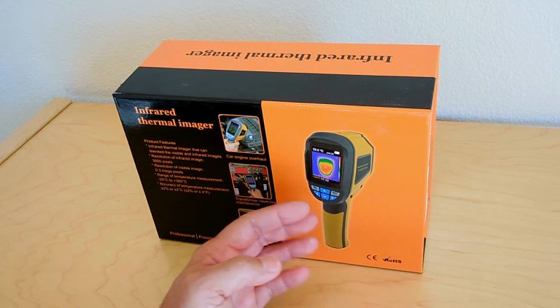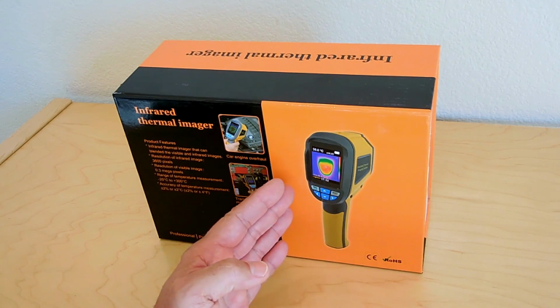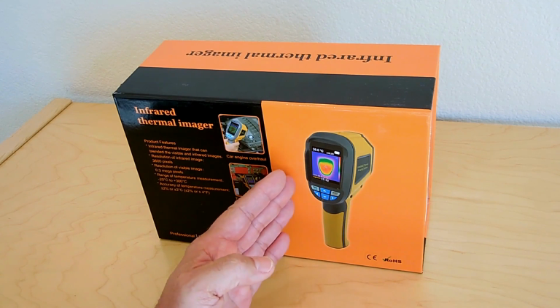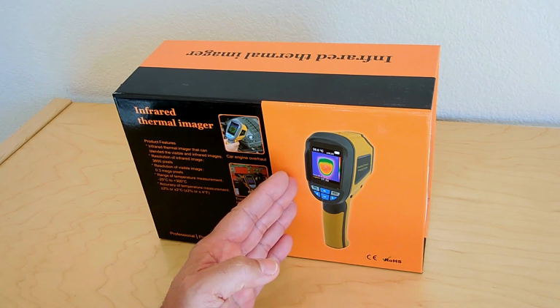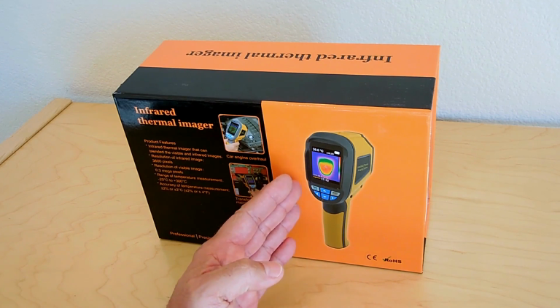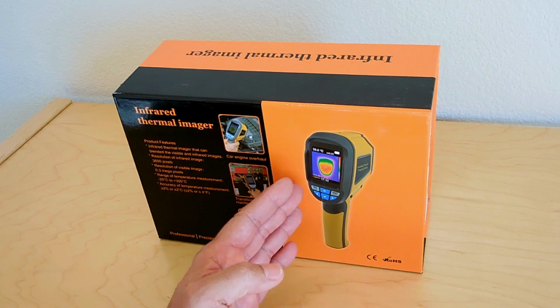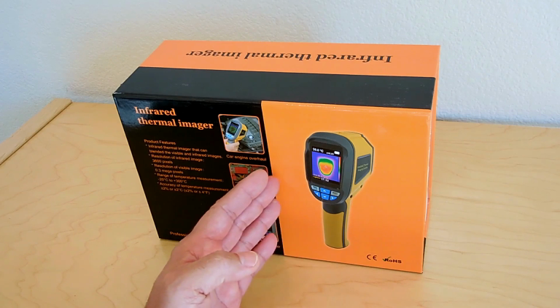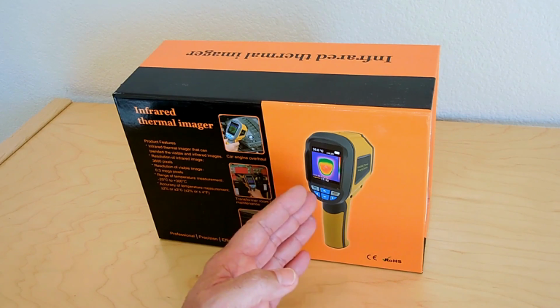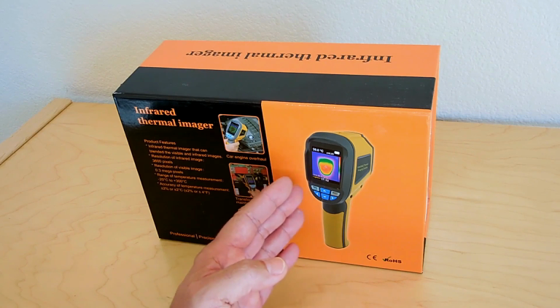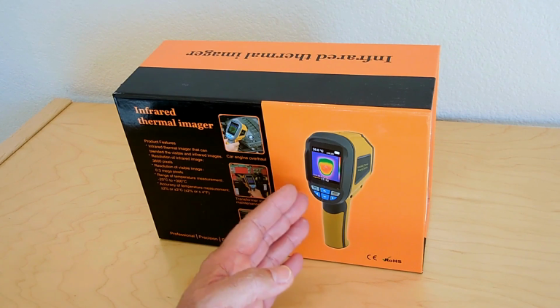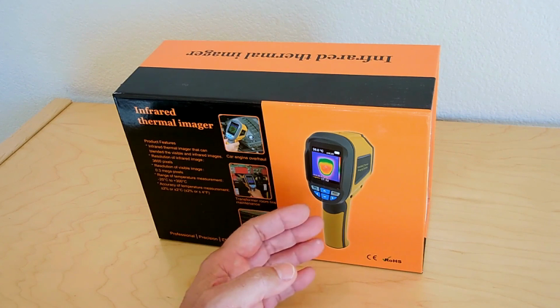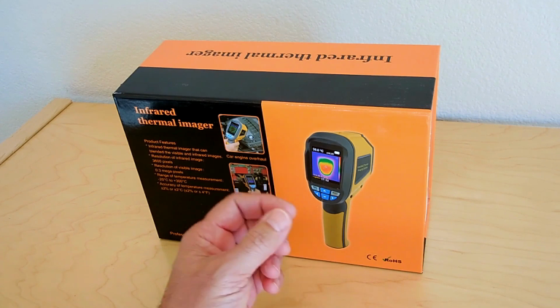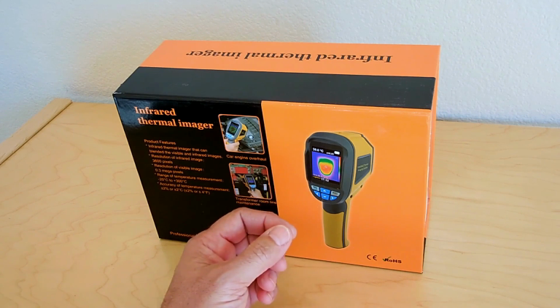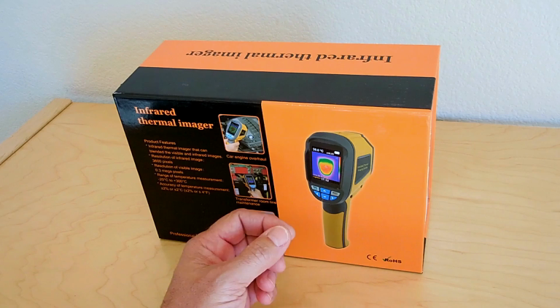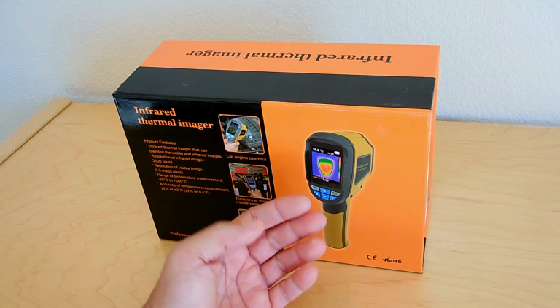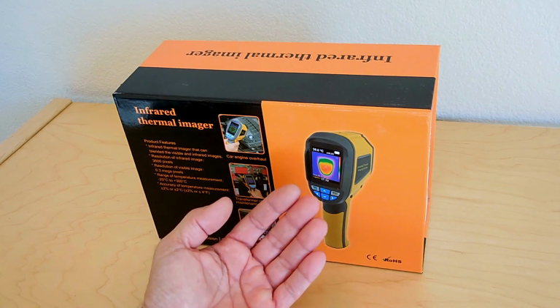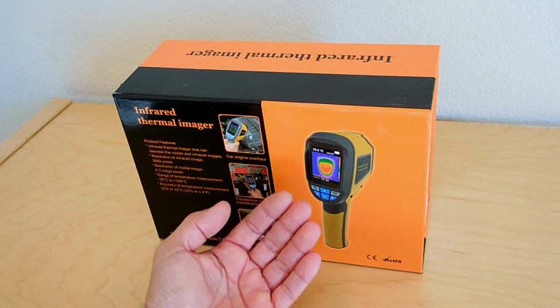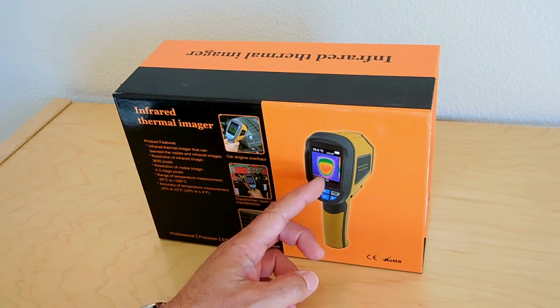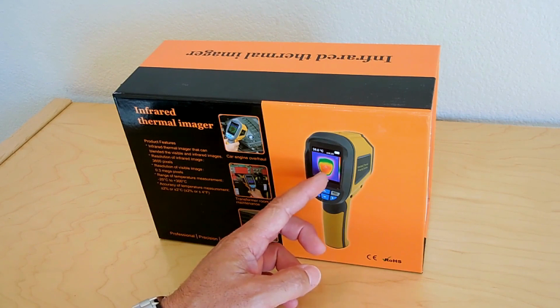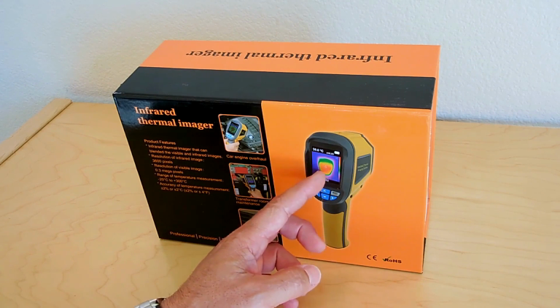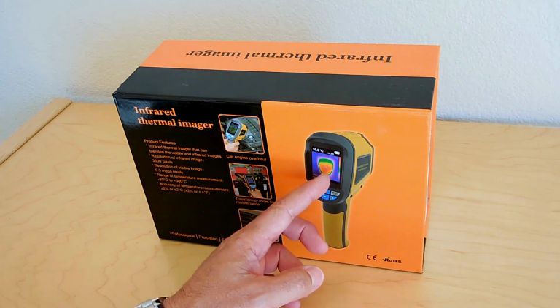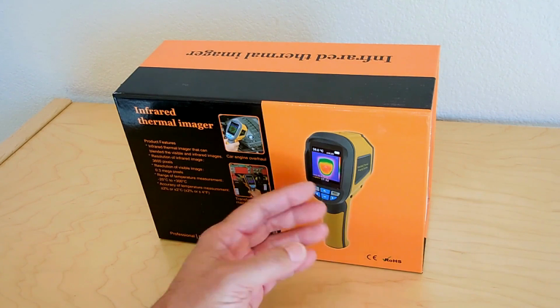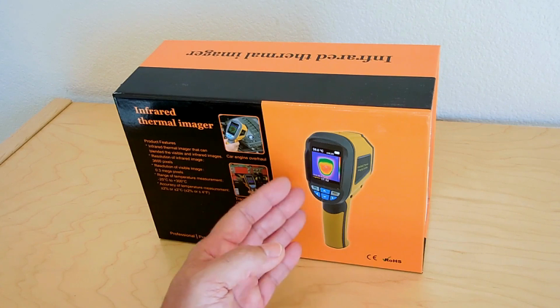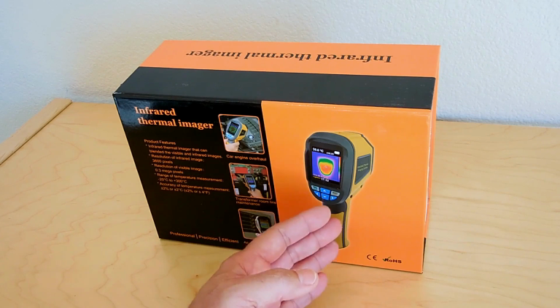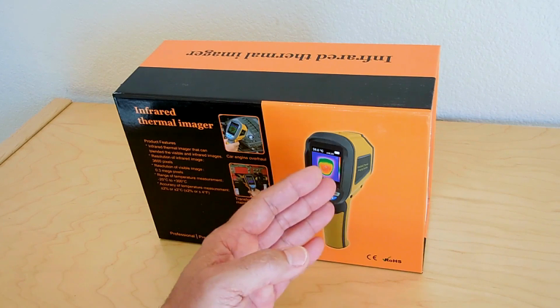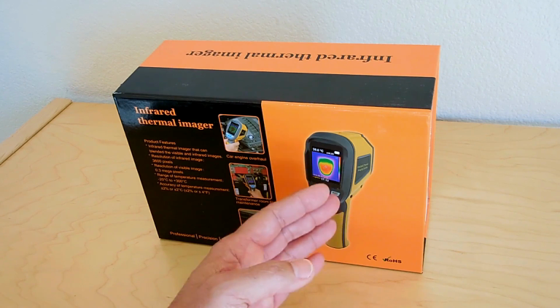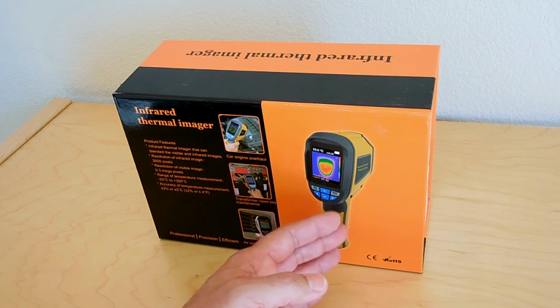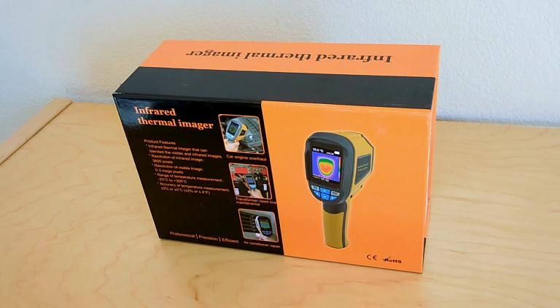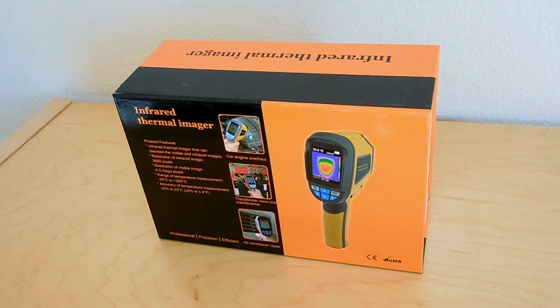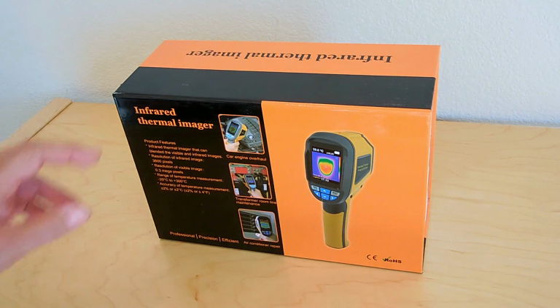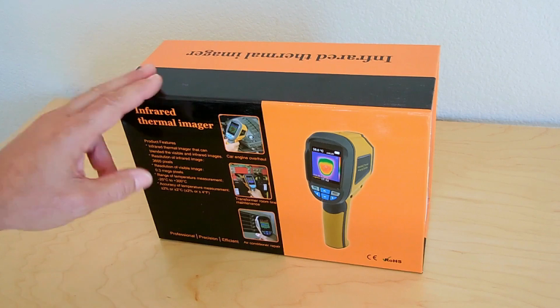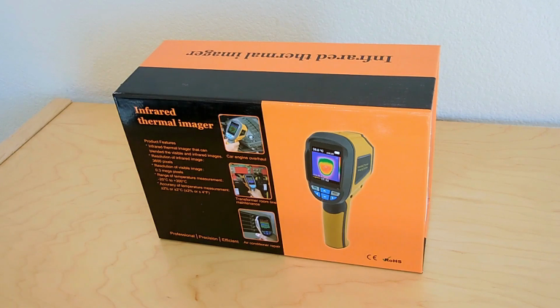You can actually have the infrared slowly start to overlay that image so you can get a better idea of where the heat is coming from in relation to the other image. So let's open this up and take a look inside.